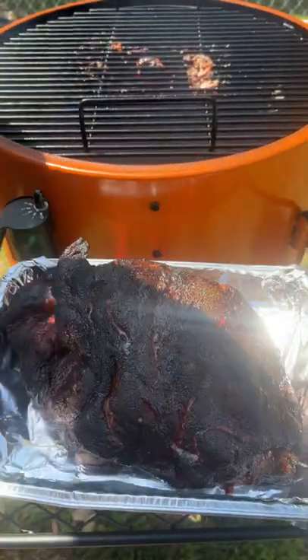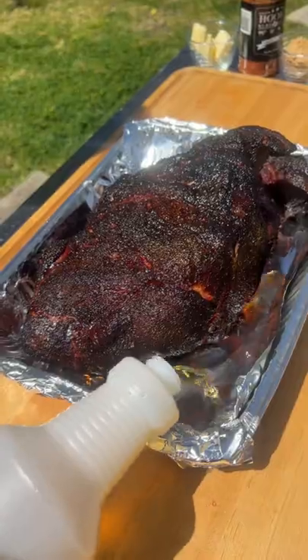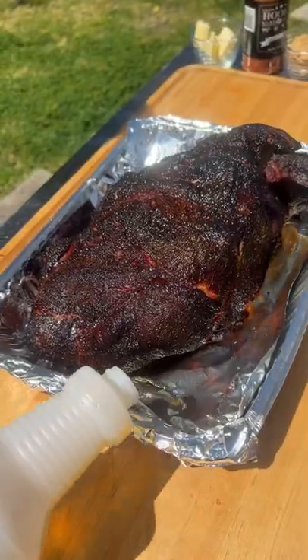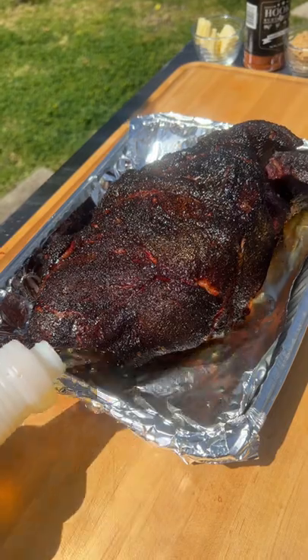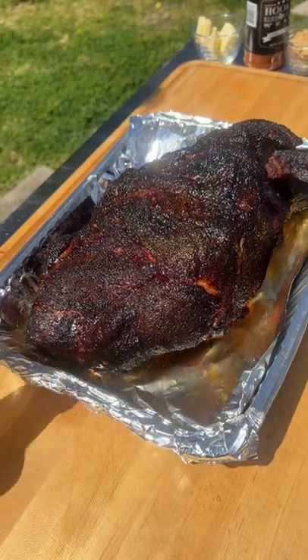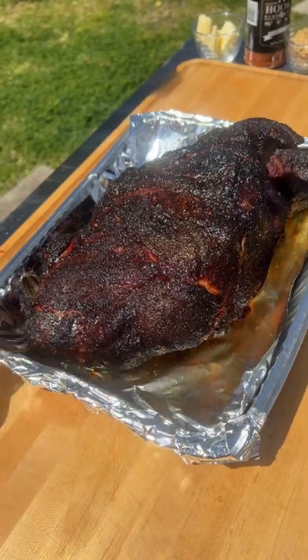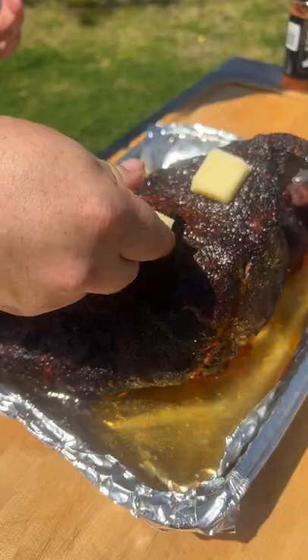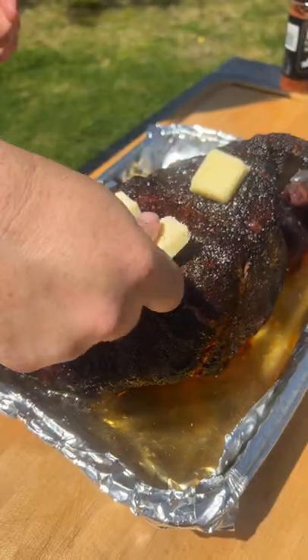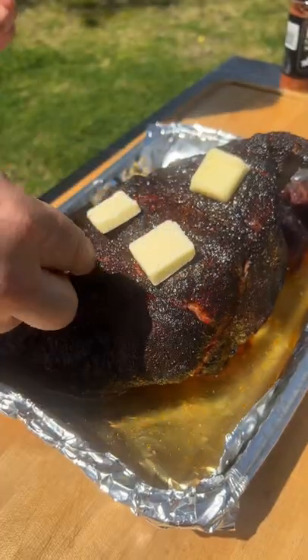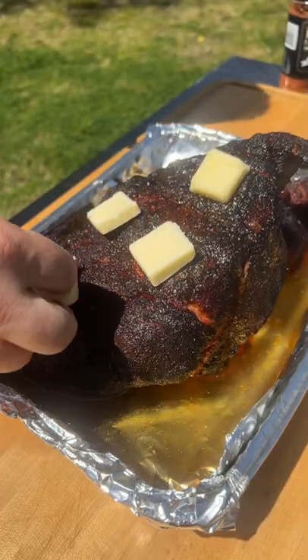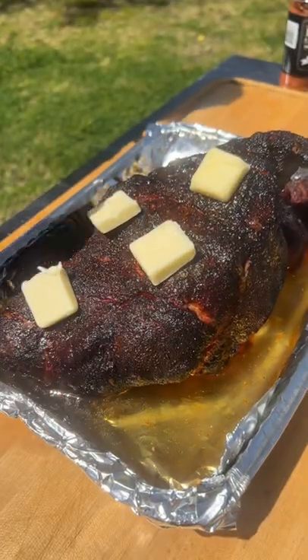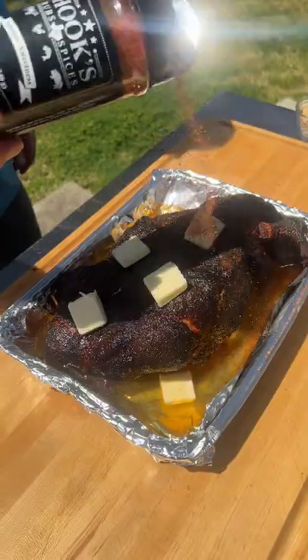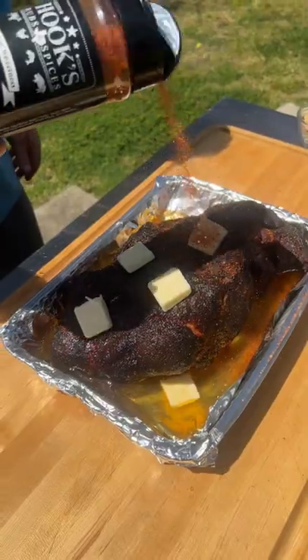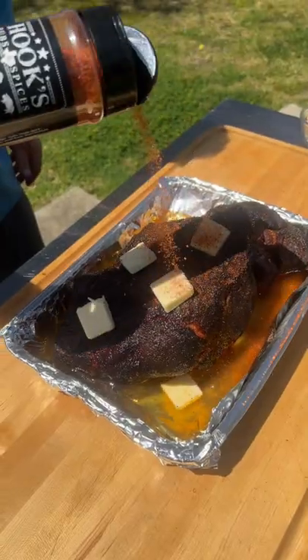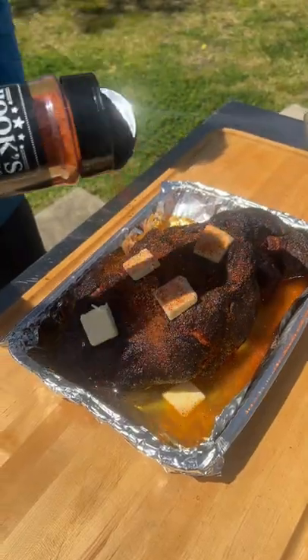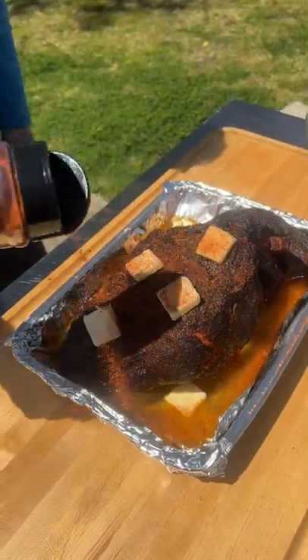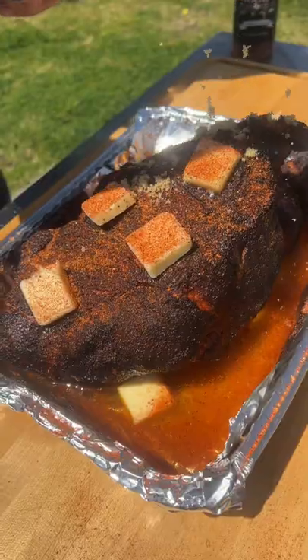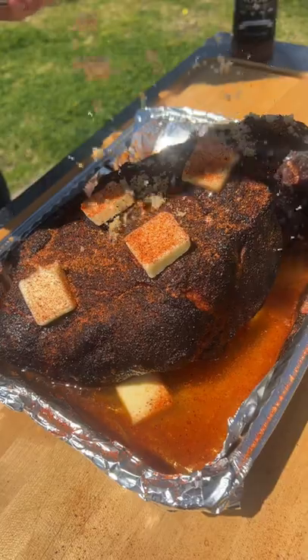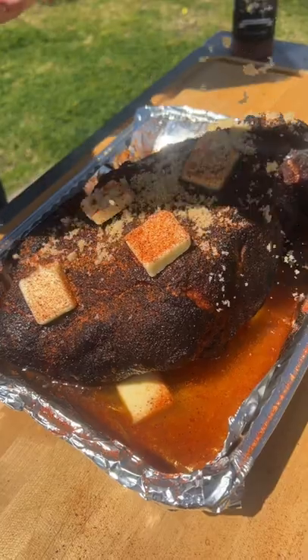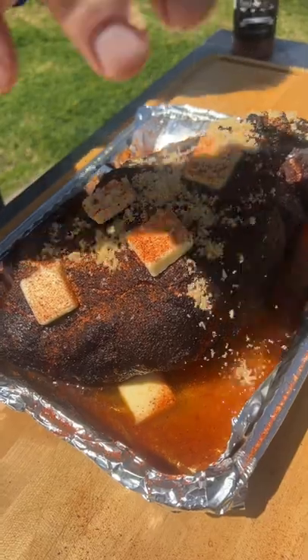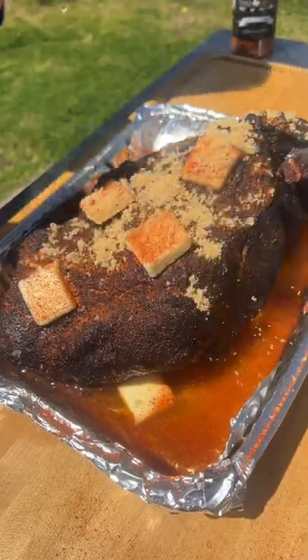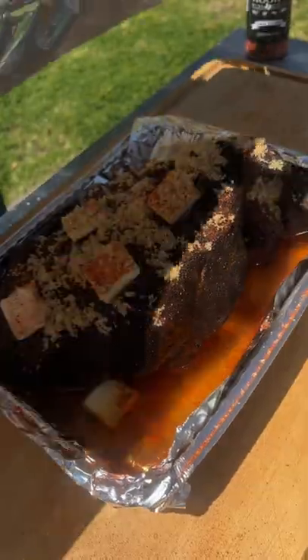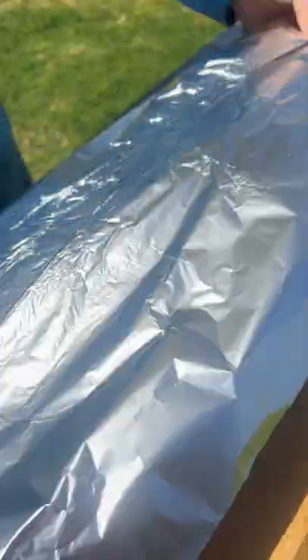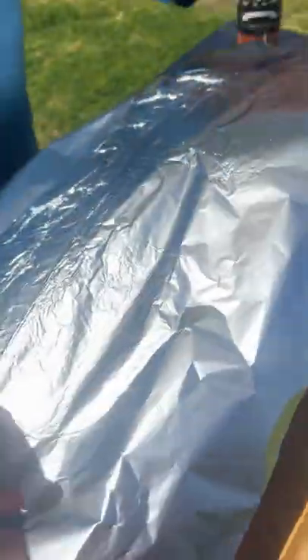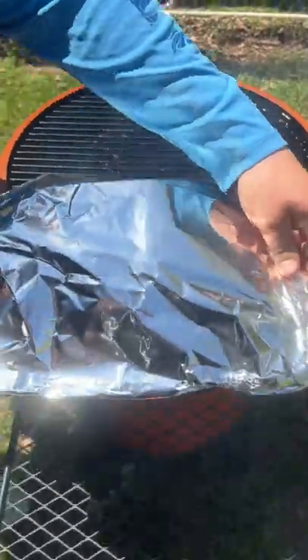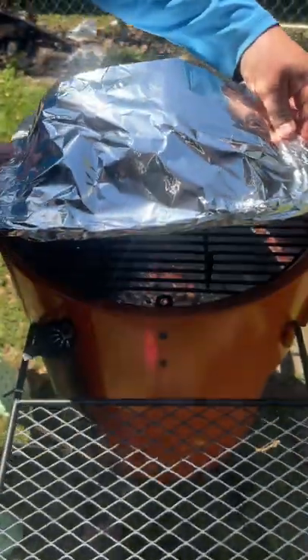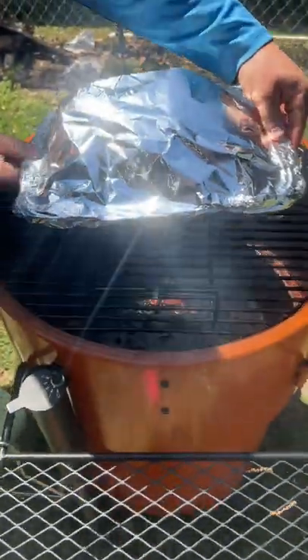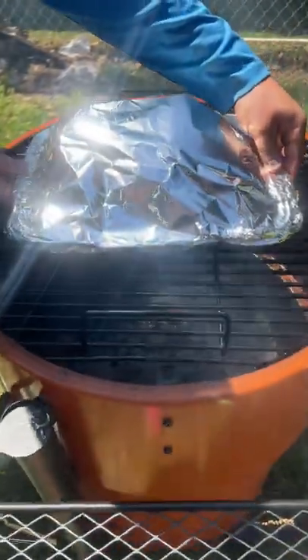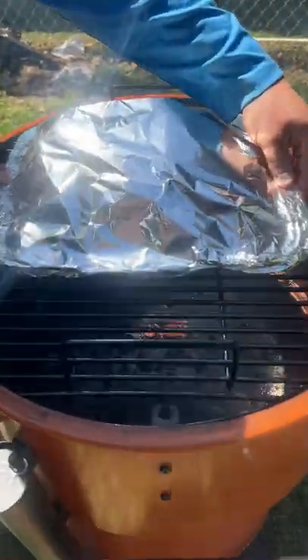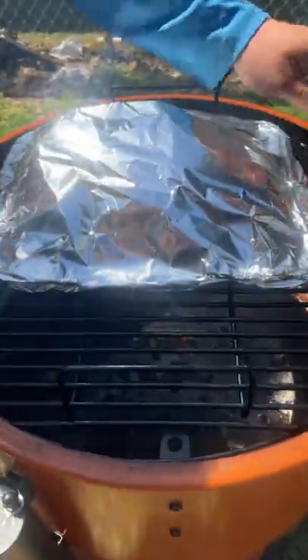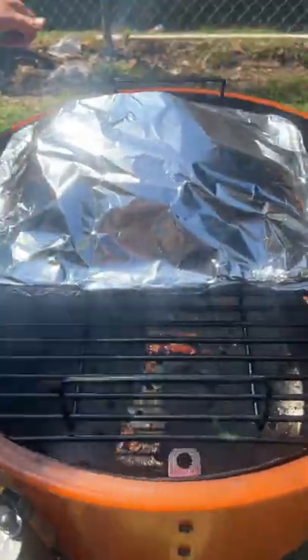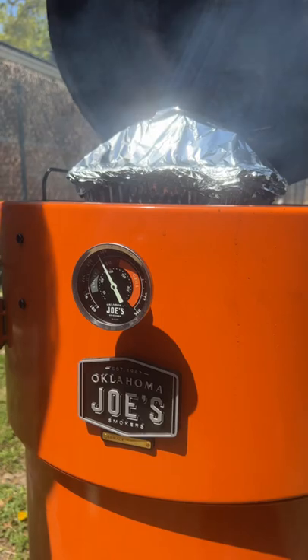Pour a bit of apple juice in the bottom and top it with a few pats of butter, another sprinkle of that pork rub, and a bit of brown sugar. Then wrap the entire thing in aluminum foil and put it back on the smoker until it hits 203.